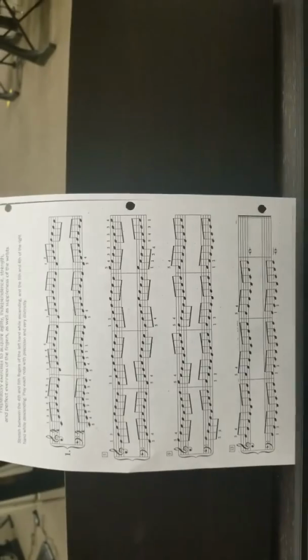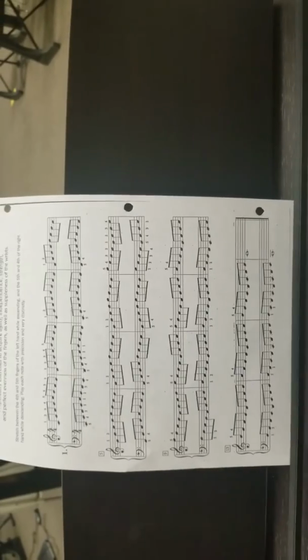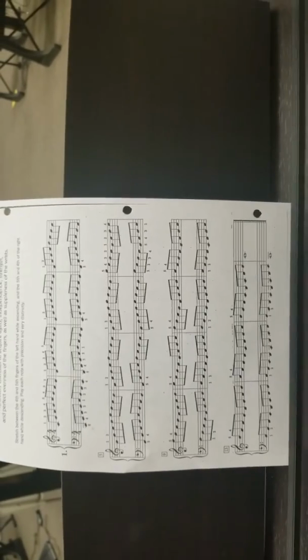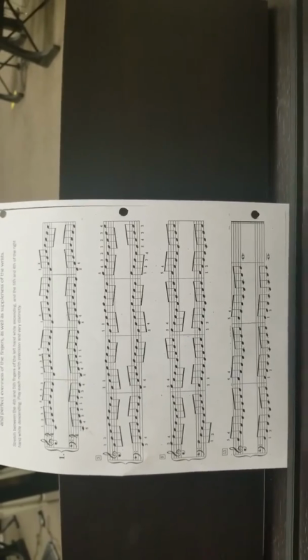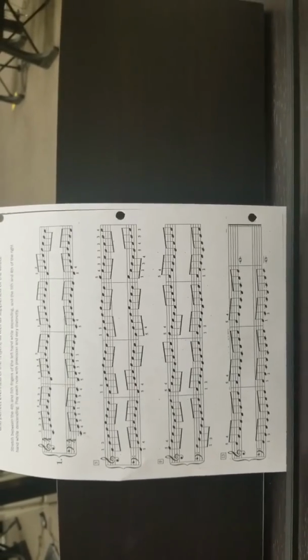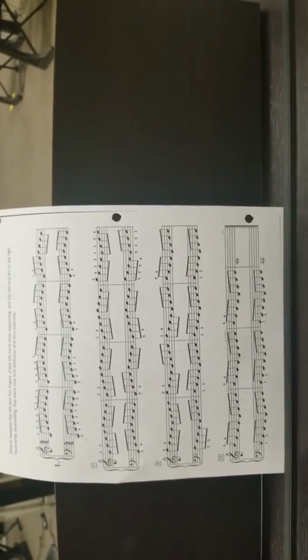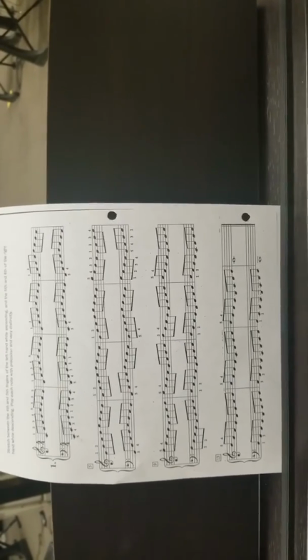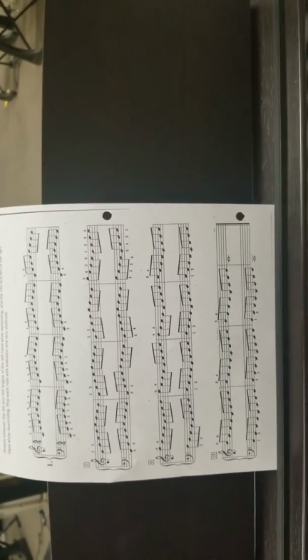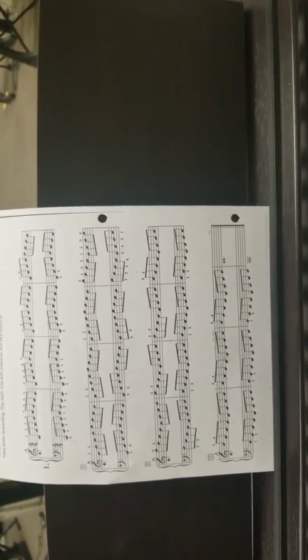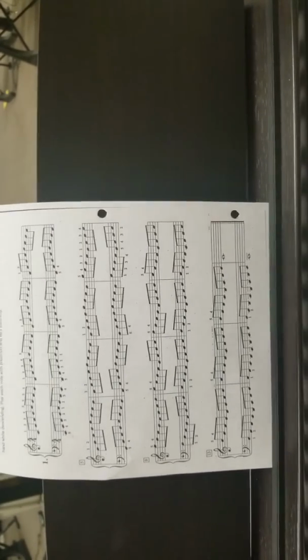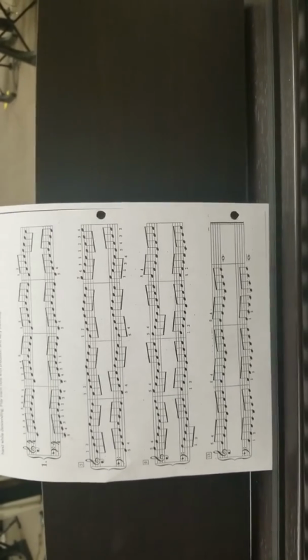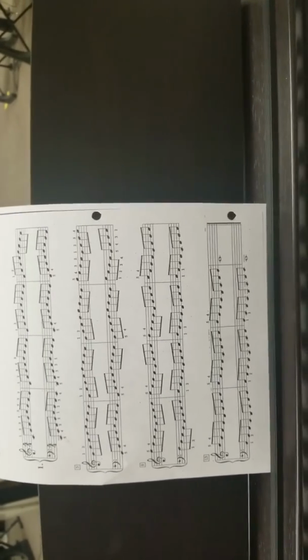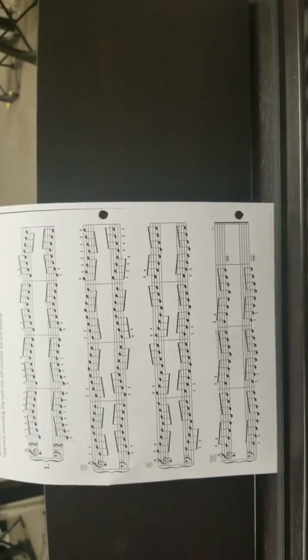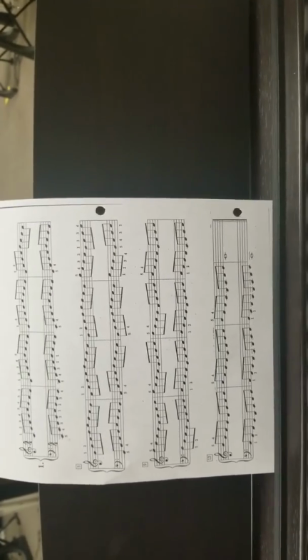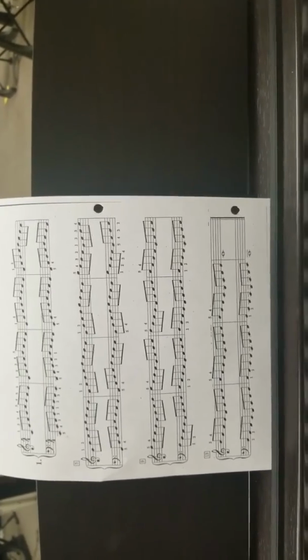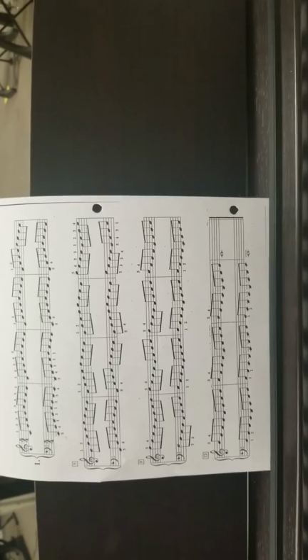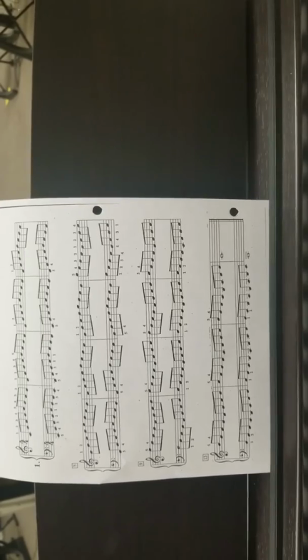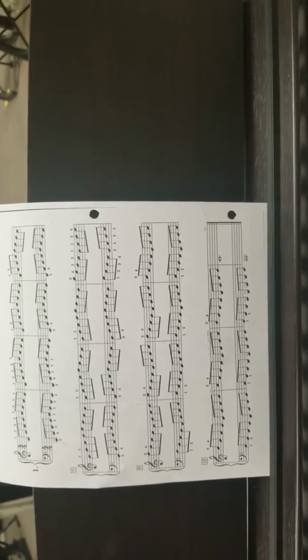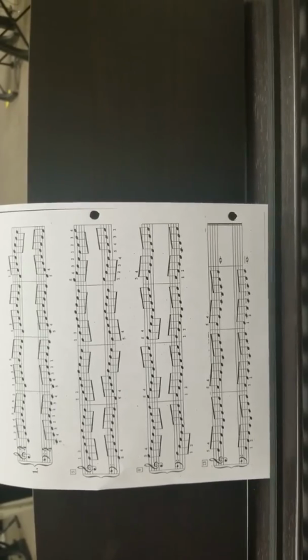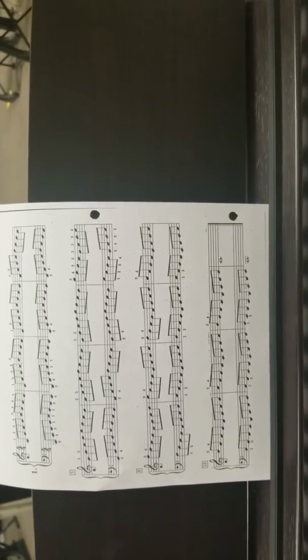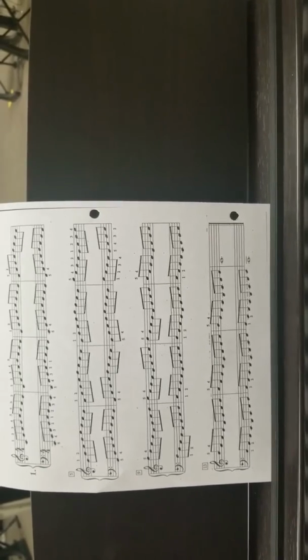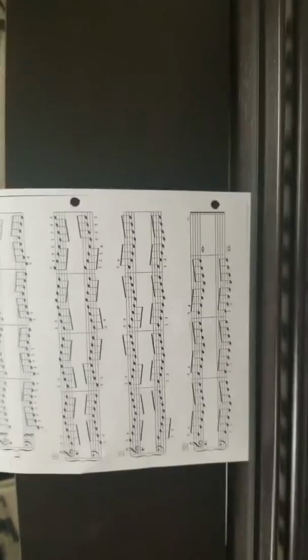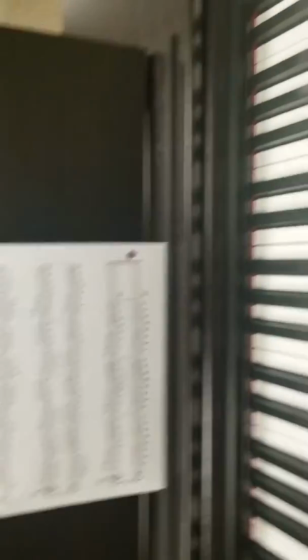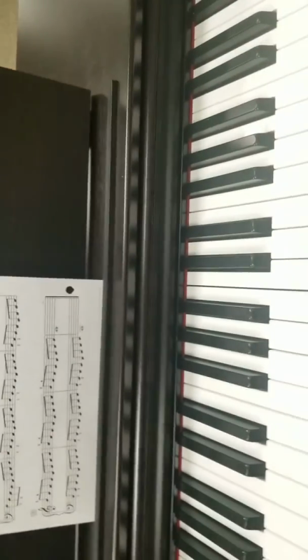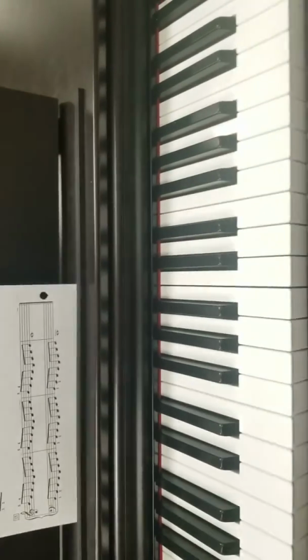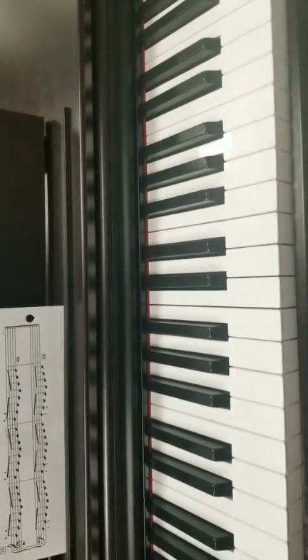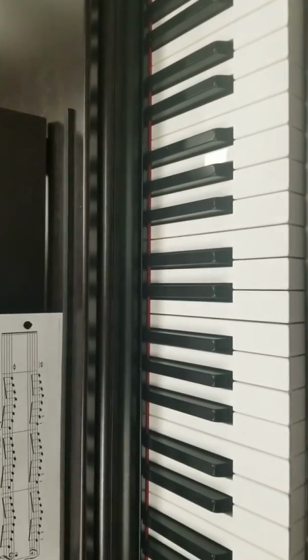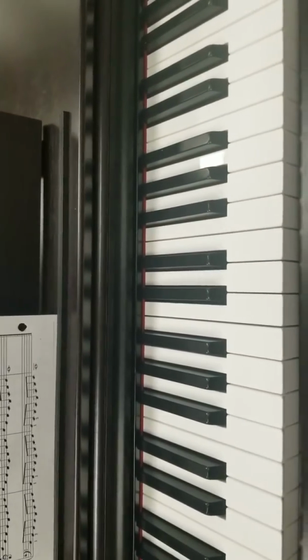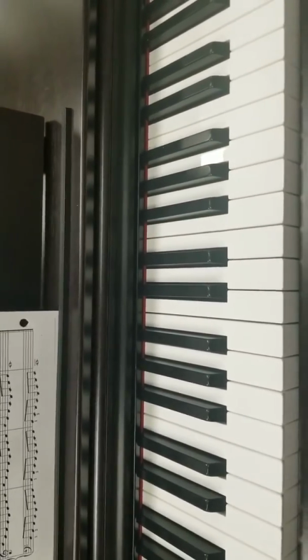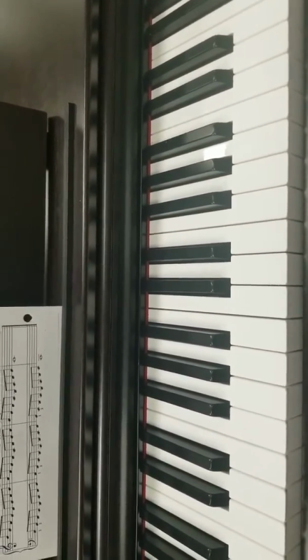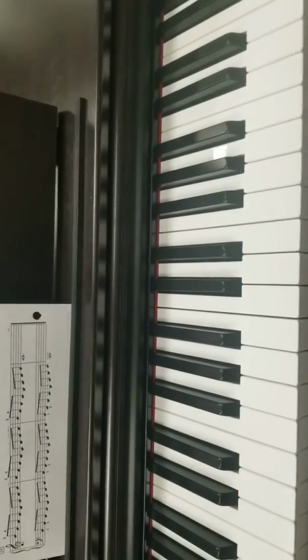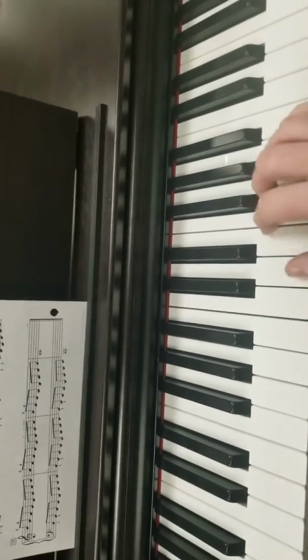So it can be done with both hands. I'm just expecting you to work on the right hand at first. And let me show it to you up to speed.